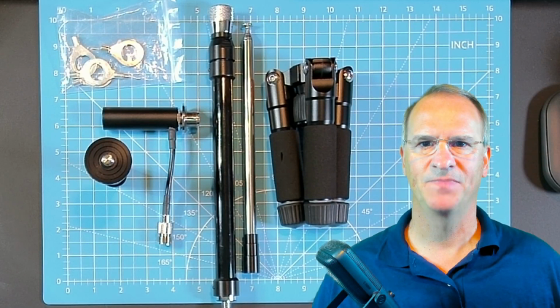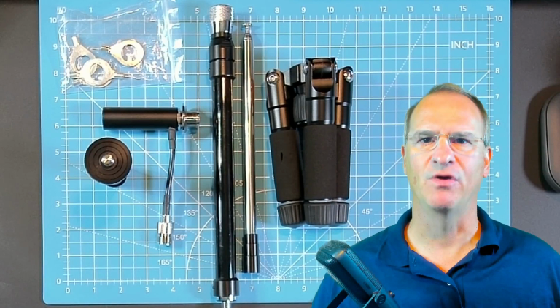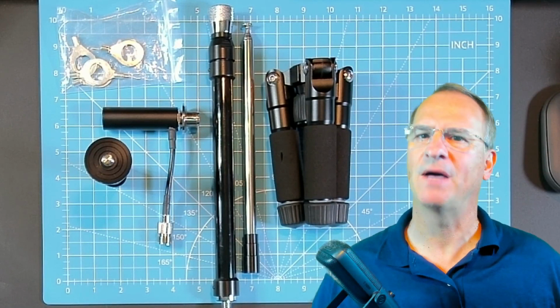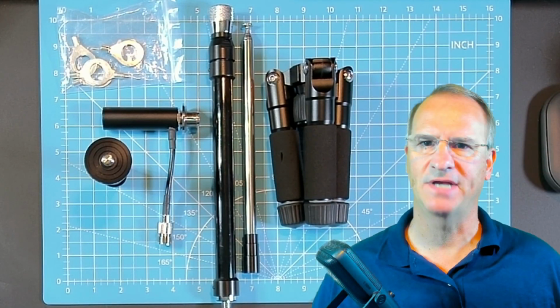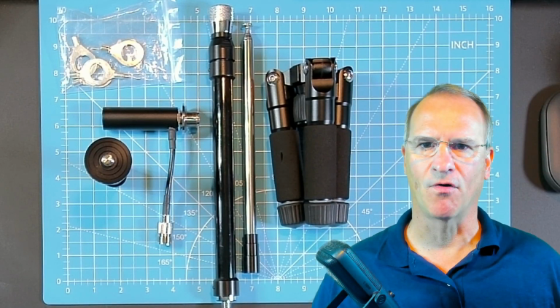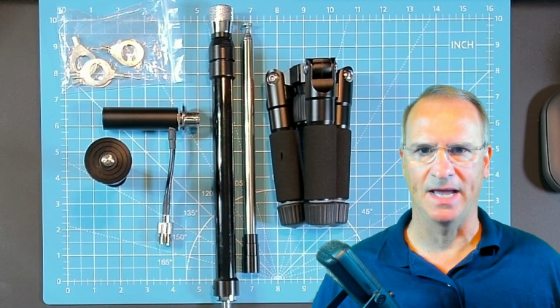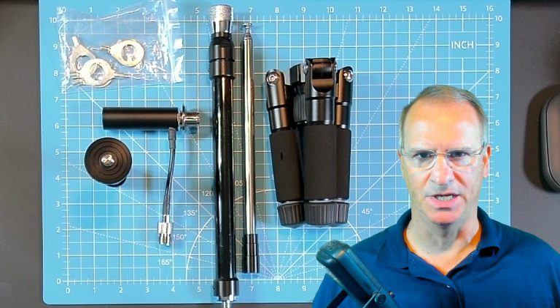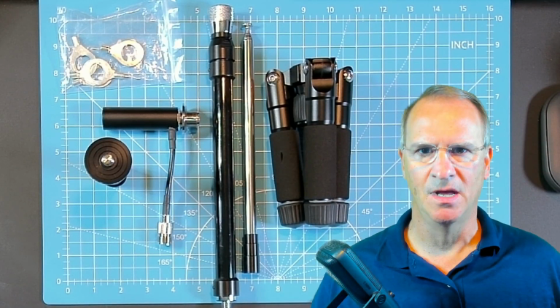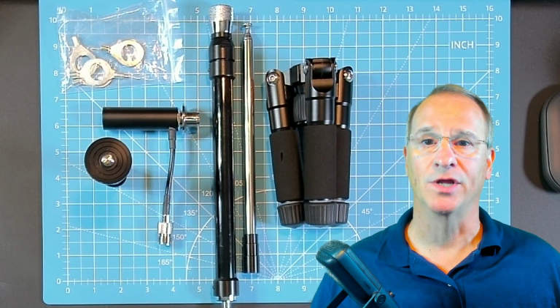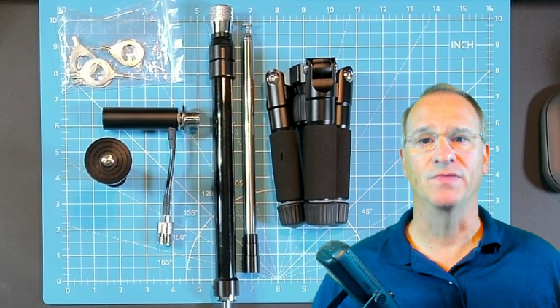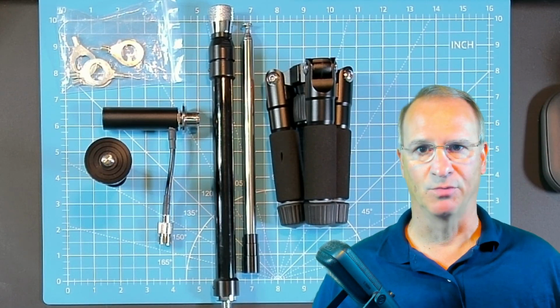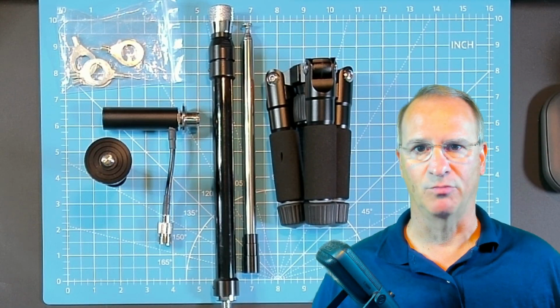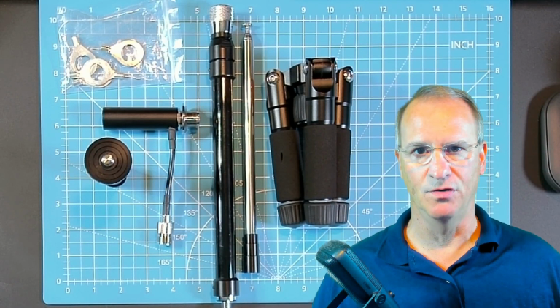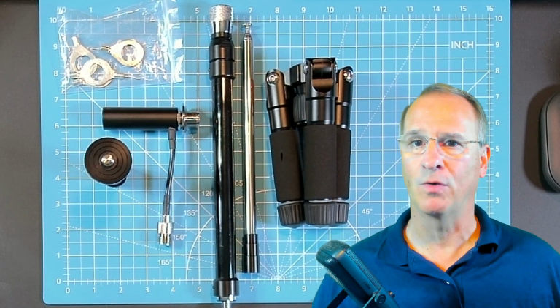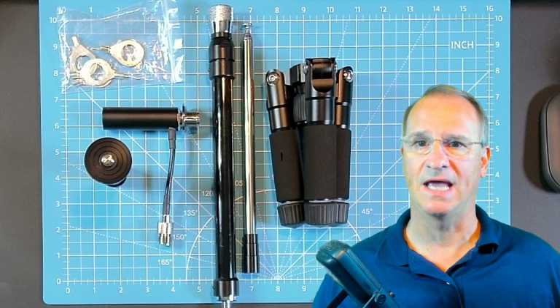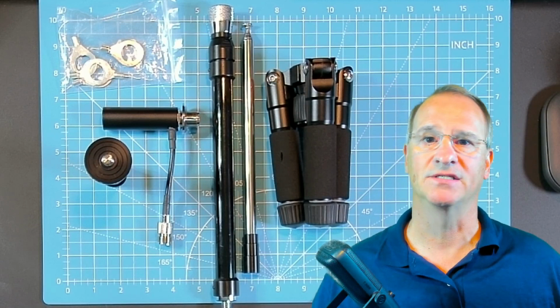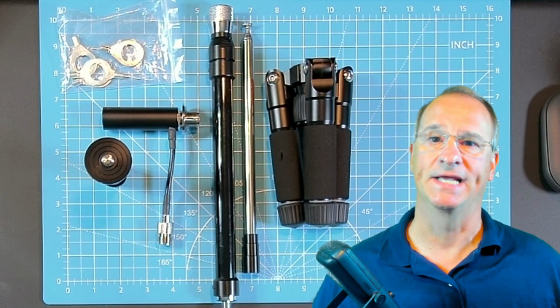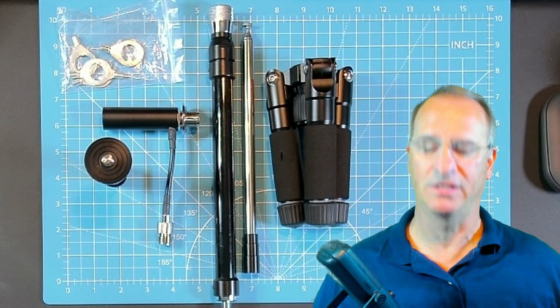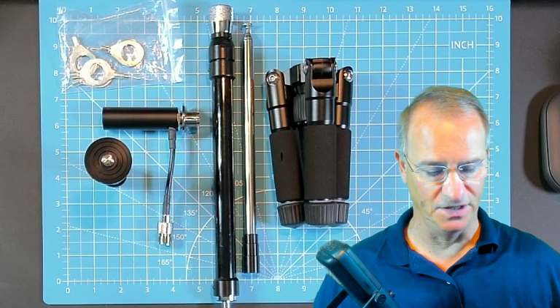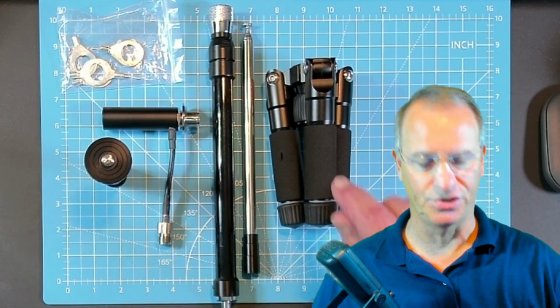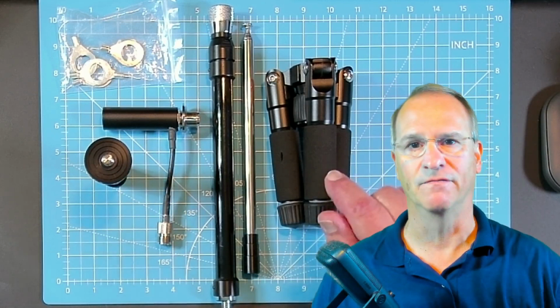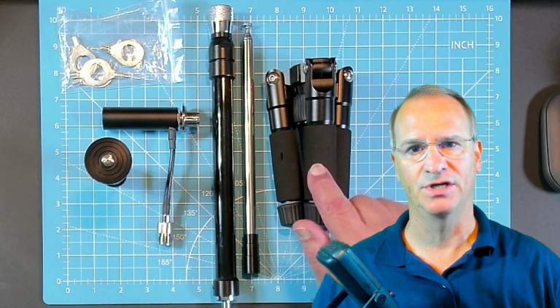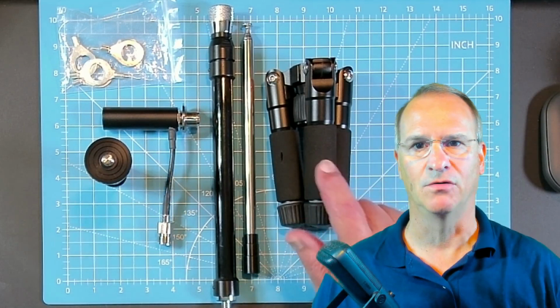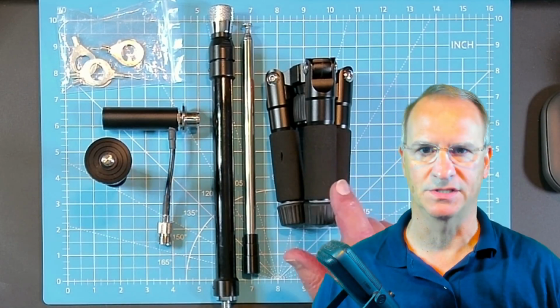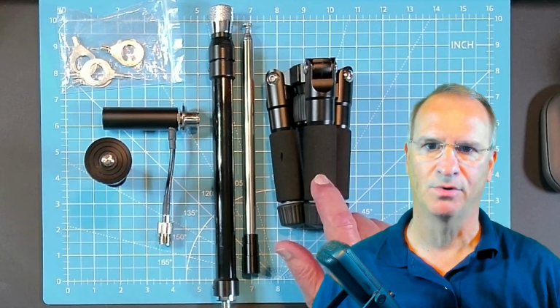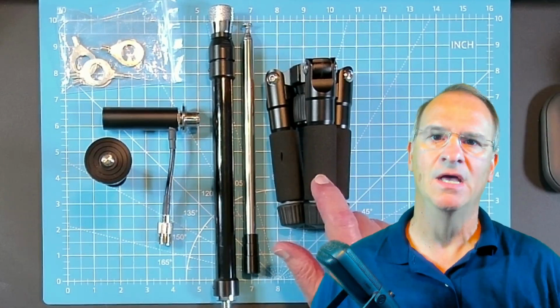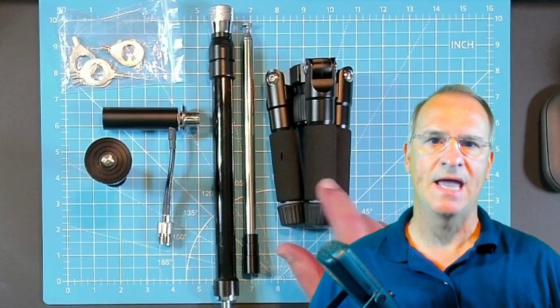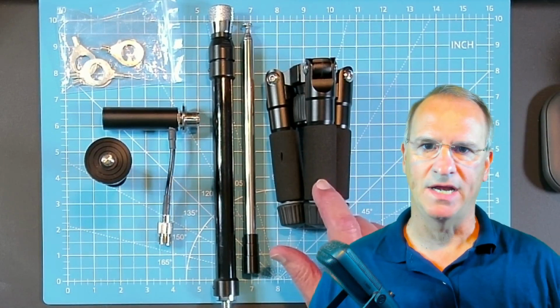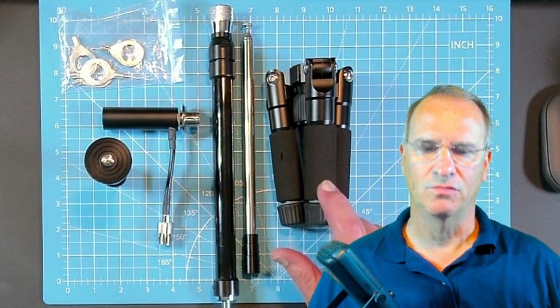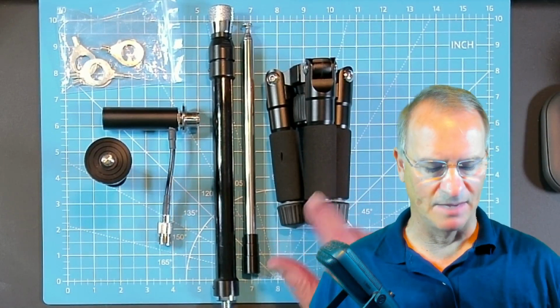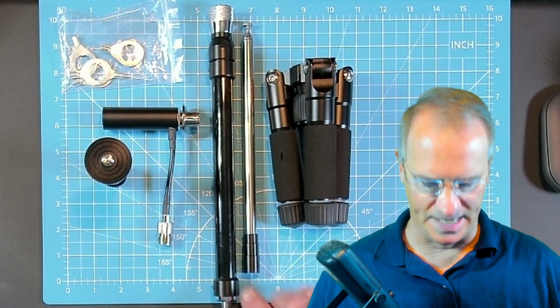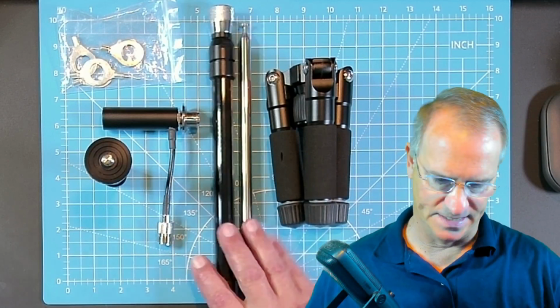Hey everyone, Bob here, KD4BMG. I want to go through the tabletop review real quick today because I want to get out in the field and show you the versatility on this Gable Ham Radio tripod antenna.